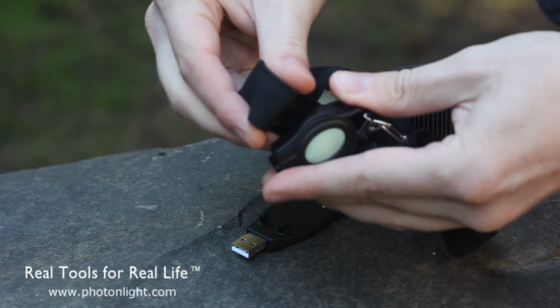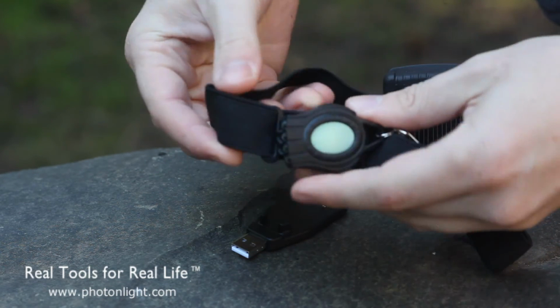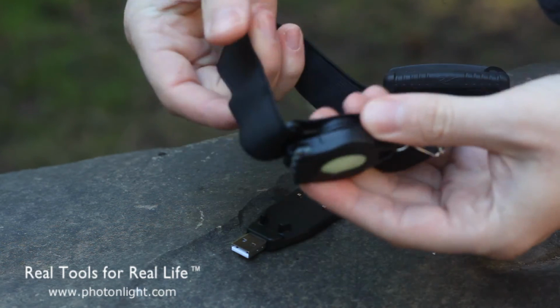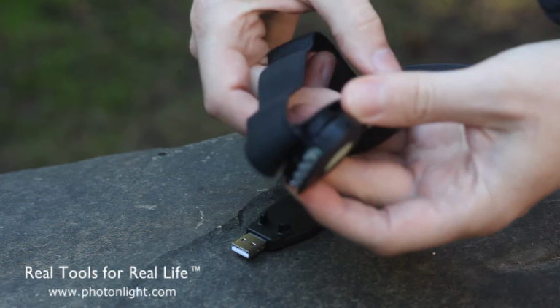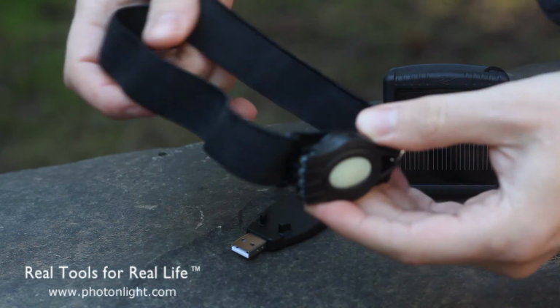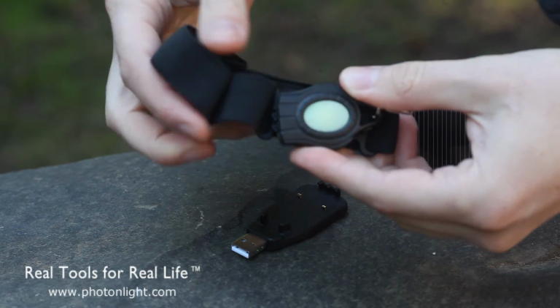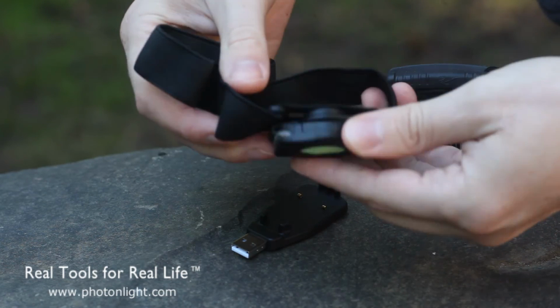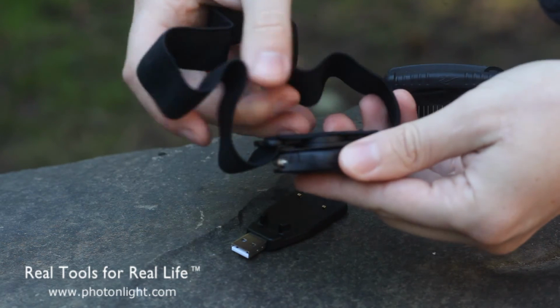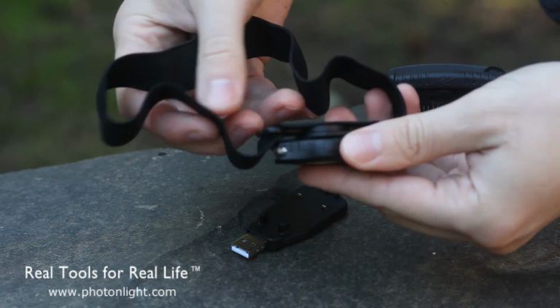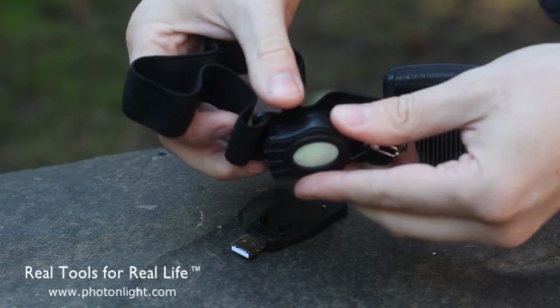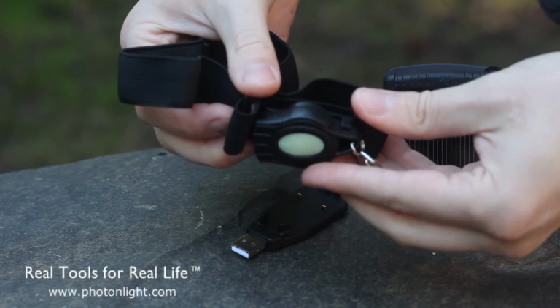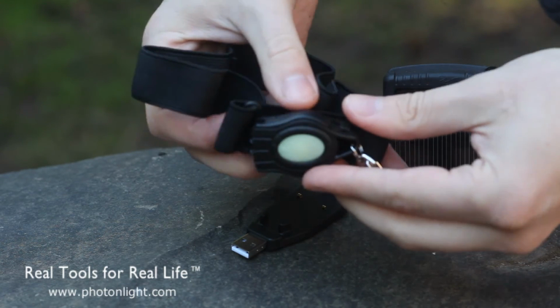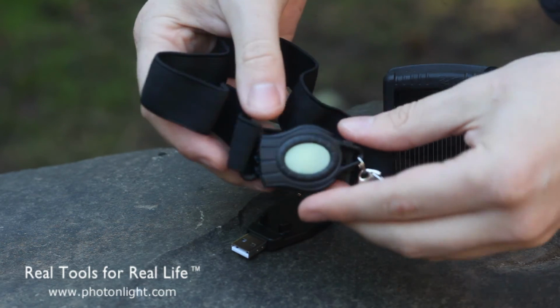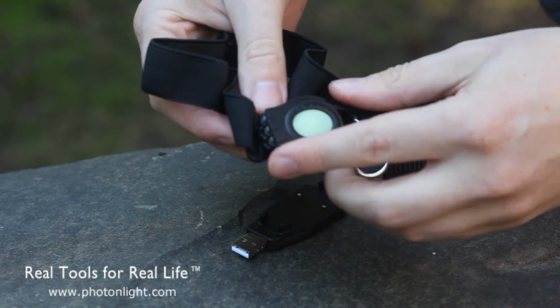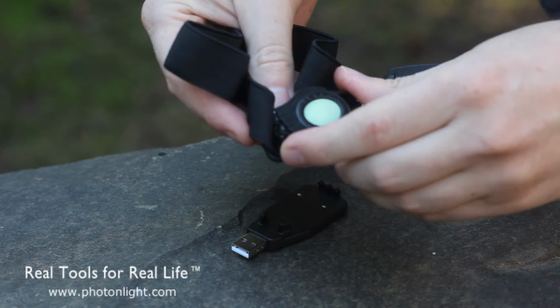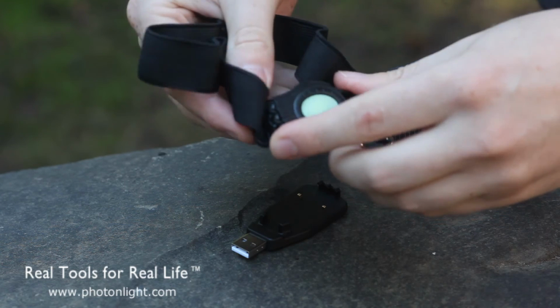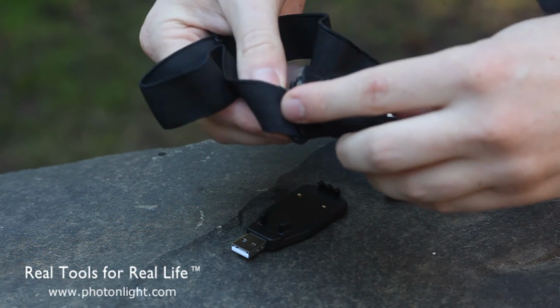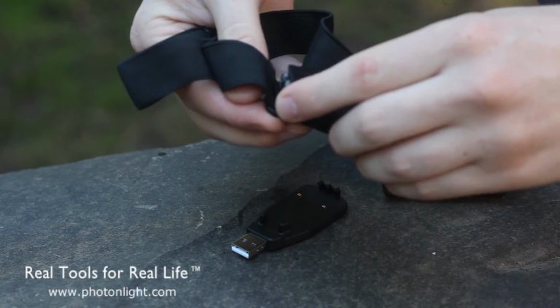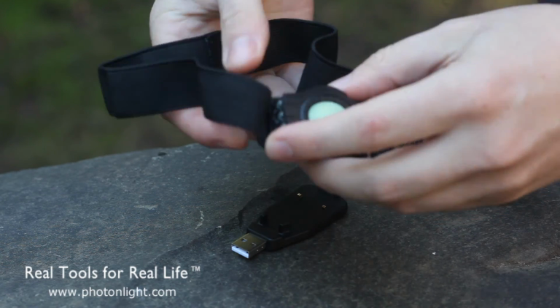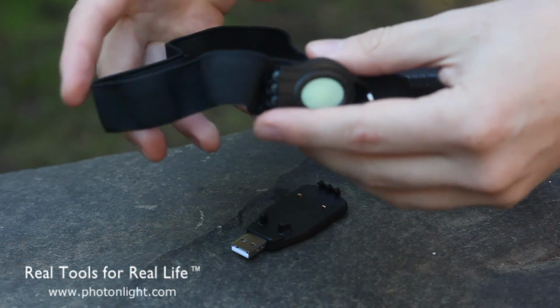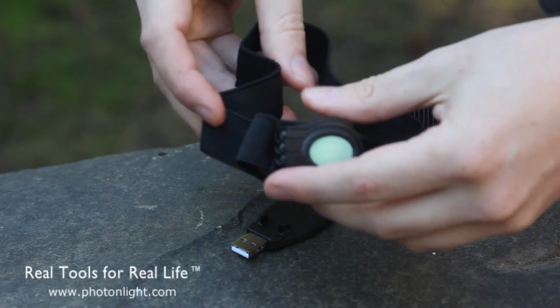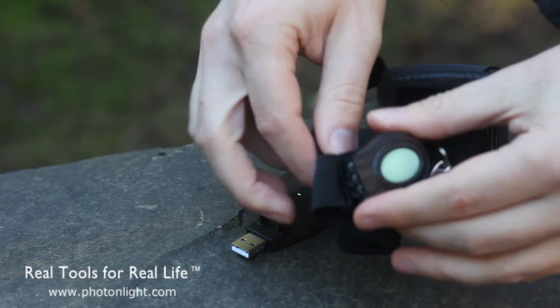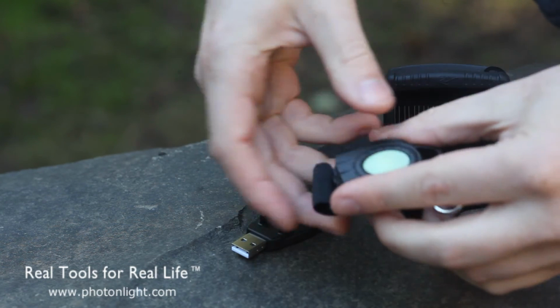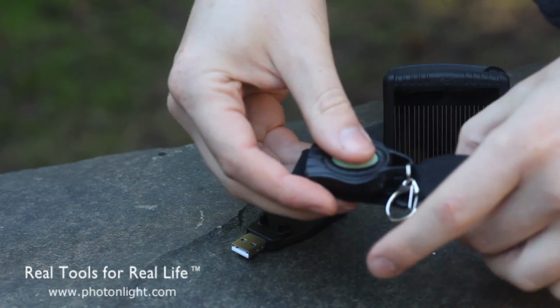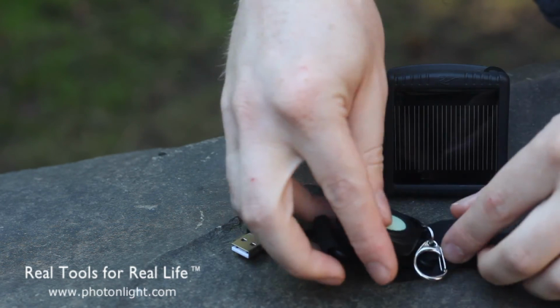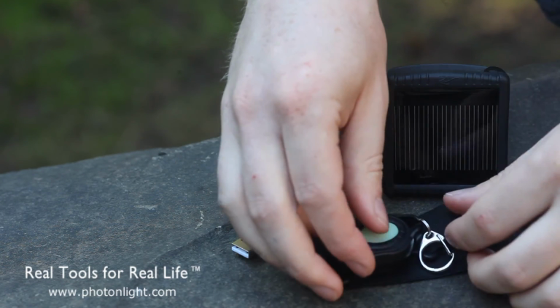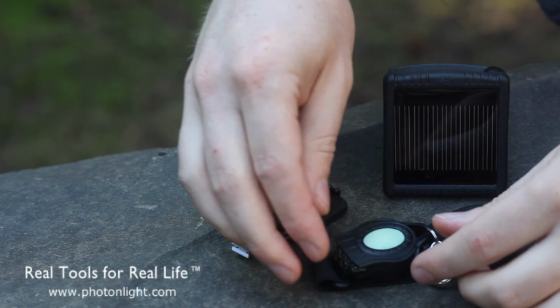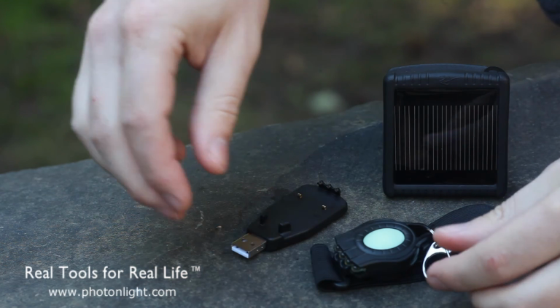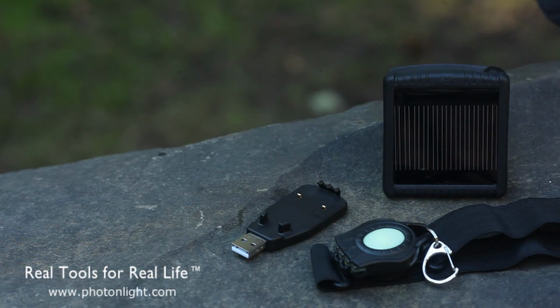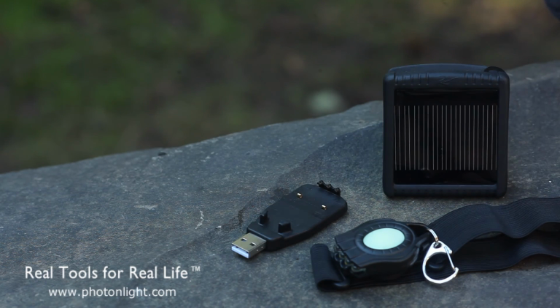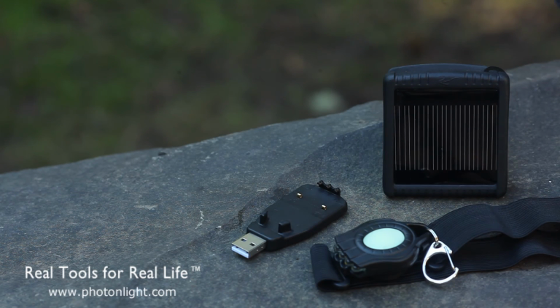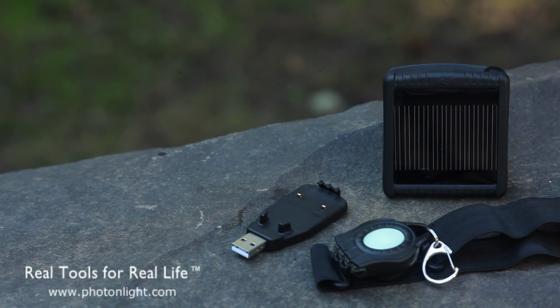The head strap is a unique accessory. You can also remove the strap itself and use that clip to make your own custom mount. For more information on the Rex accessory kit, please visit our website at photonlight.com.